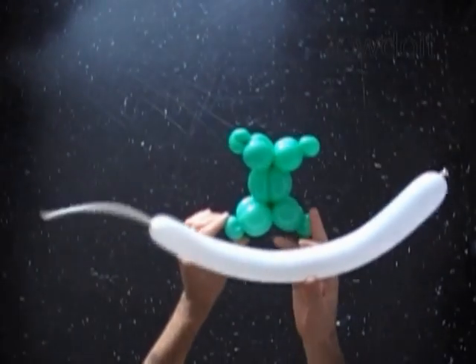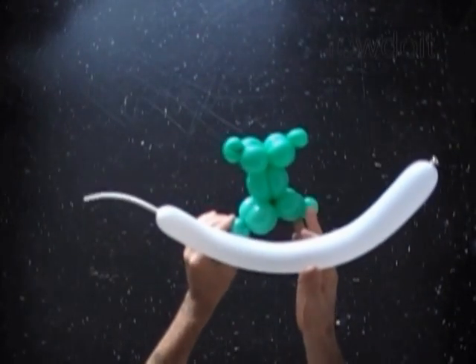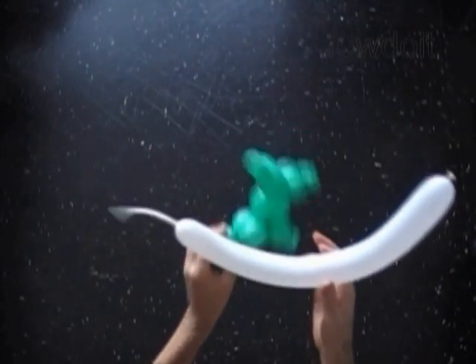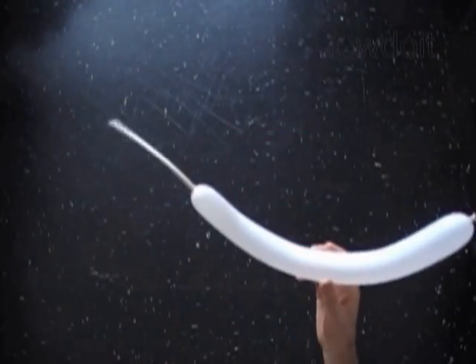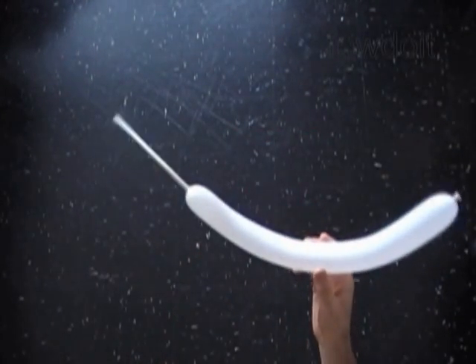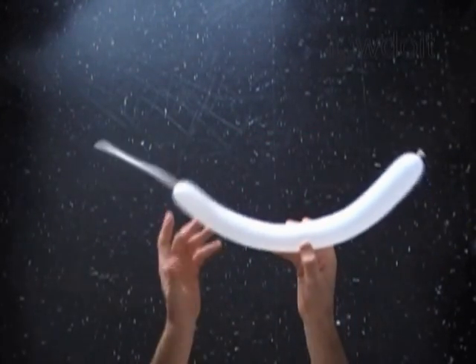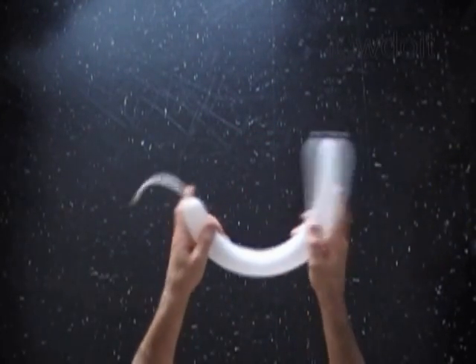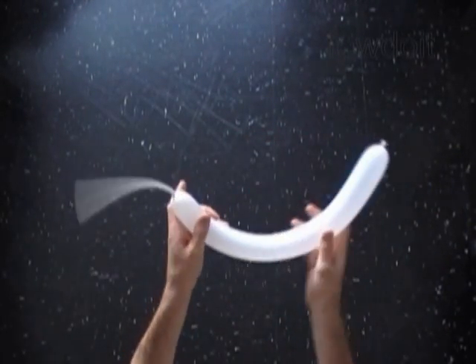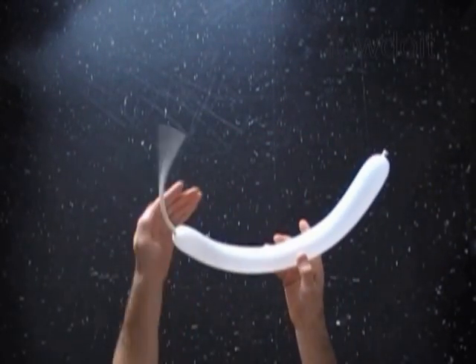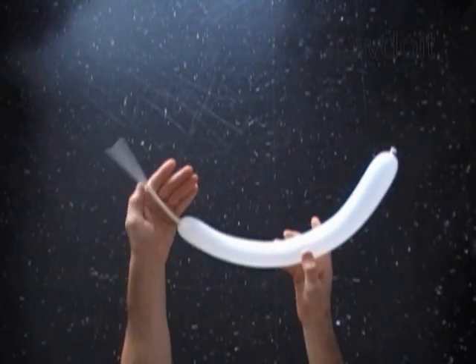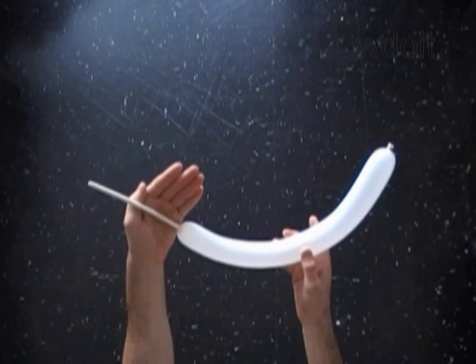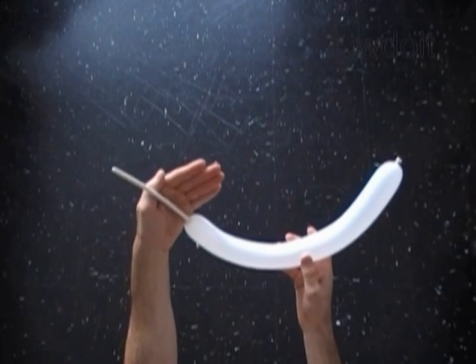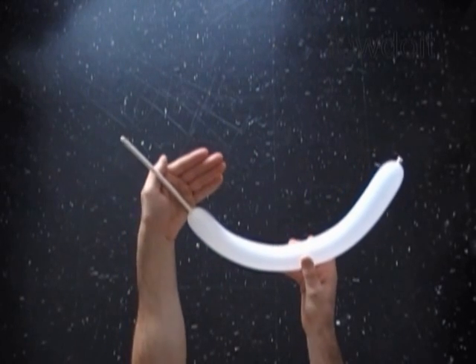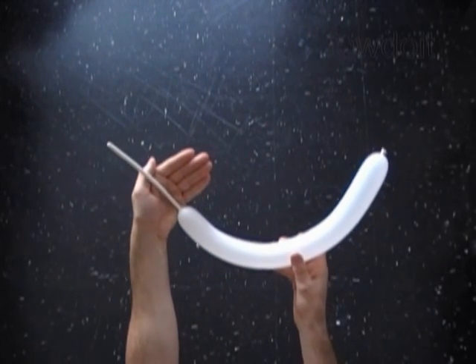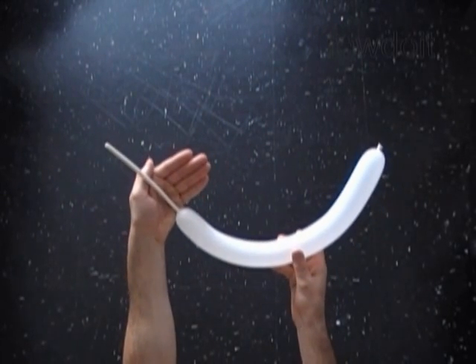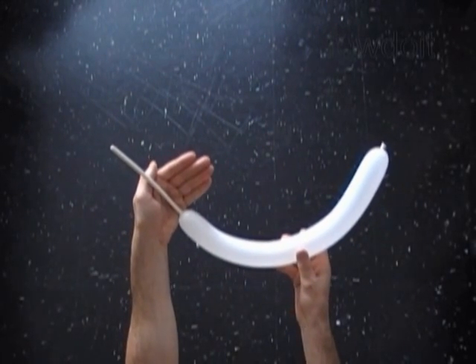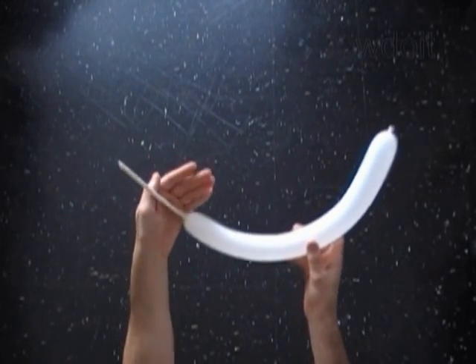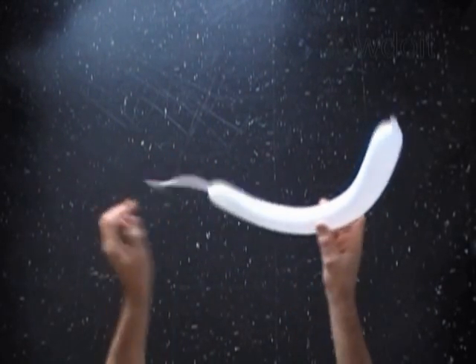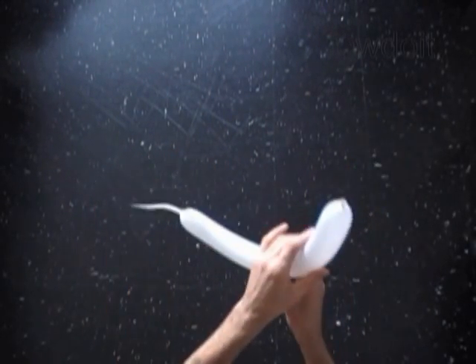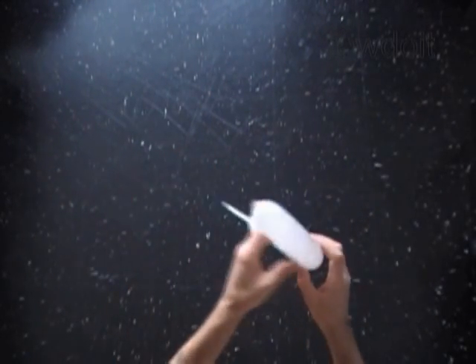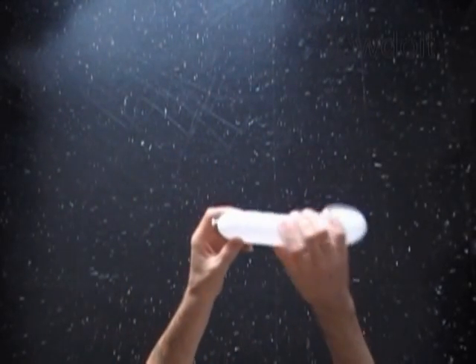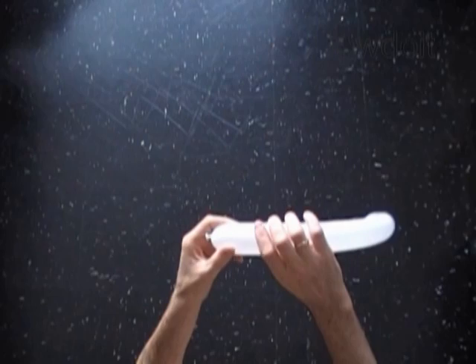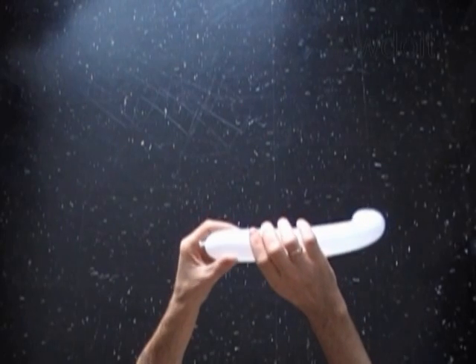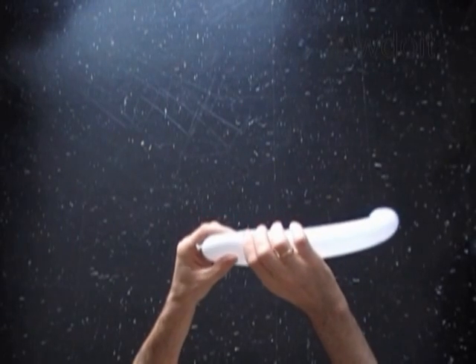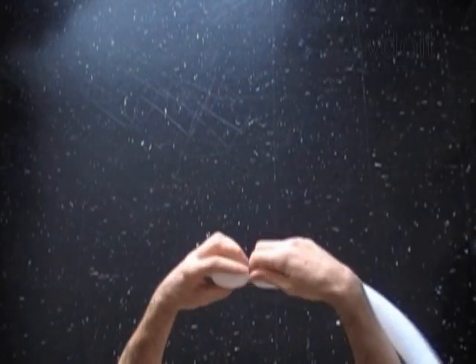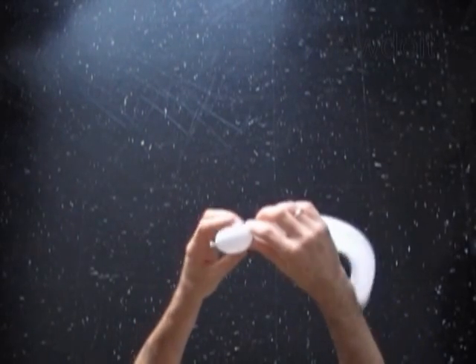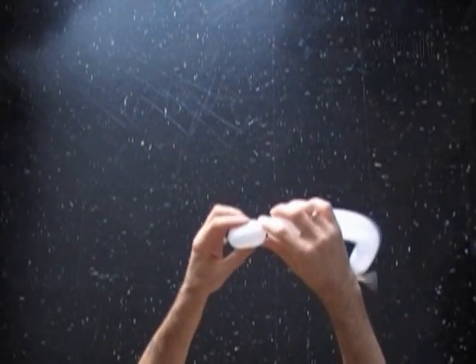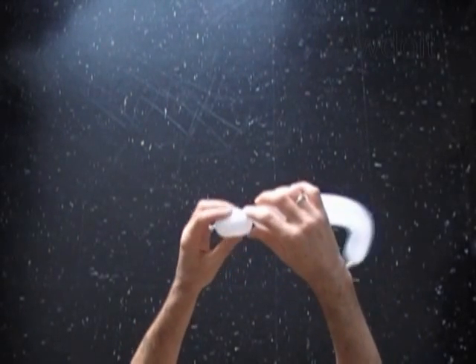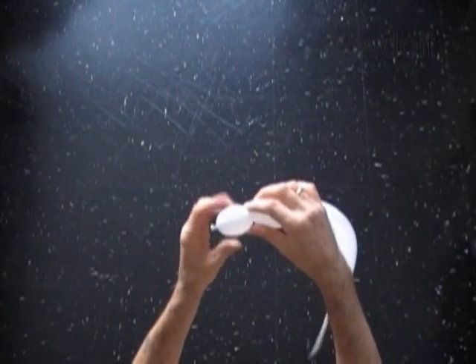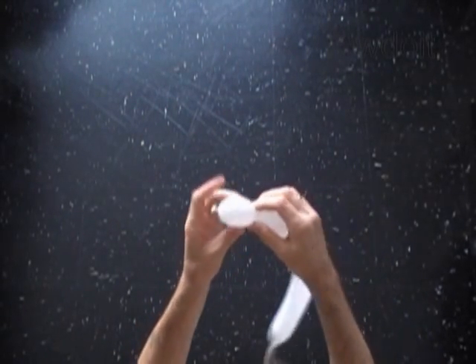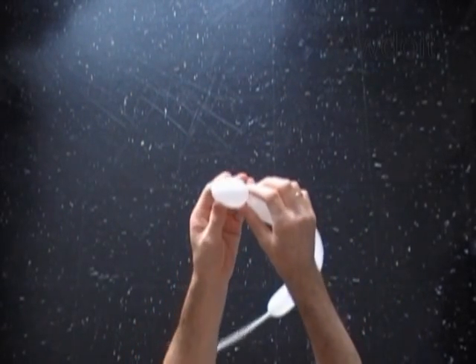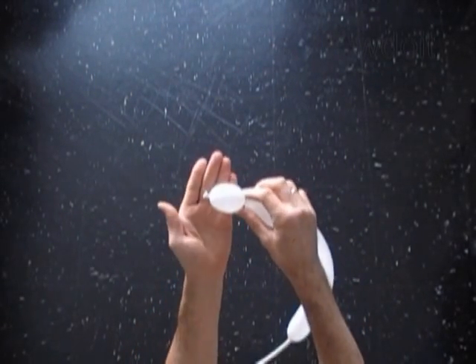Inflate a white balloon leaving about a 6 inch long flat tail. Here's the flat tail — quite long. Let's twist the first, about 2 inch long bubble. It is going to be the head of the Buzz Lightyear.